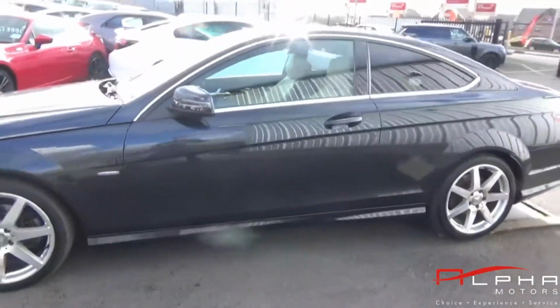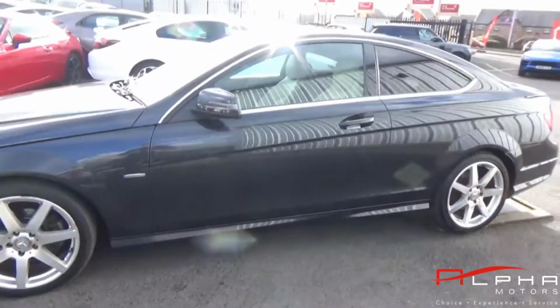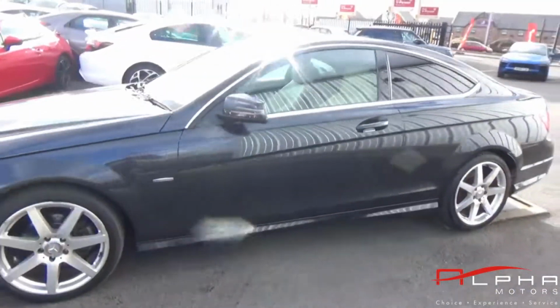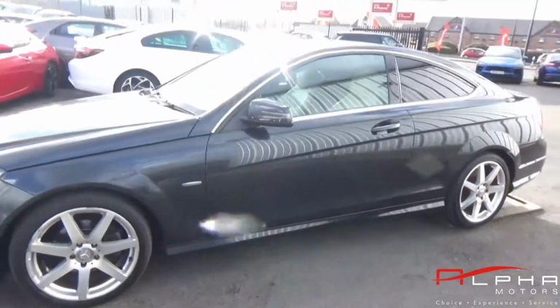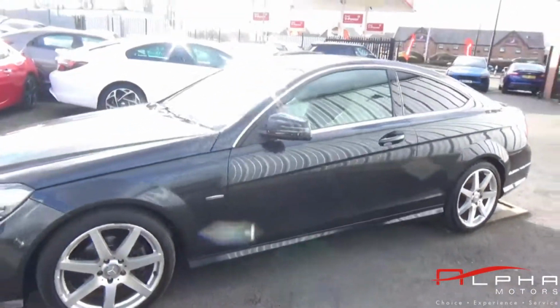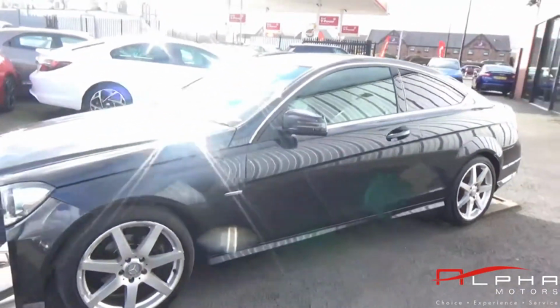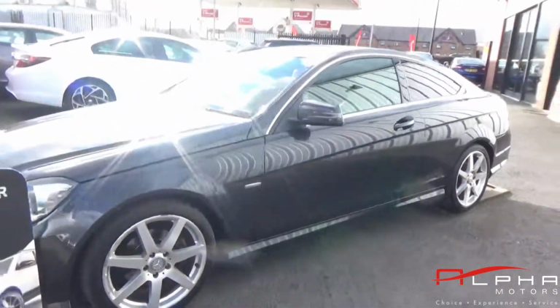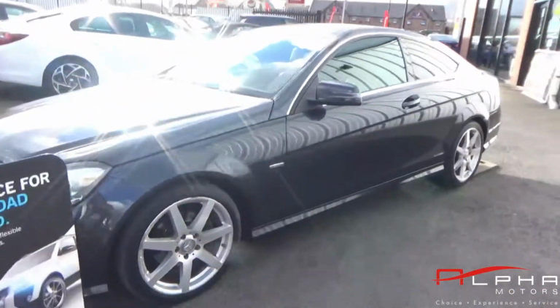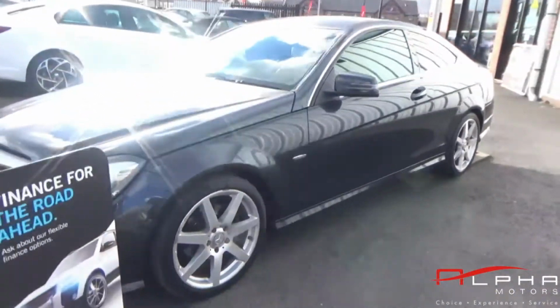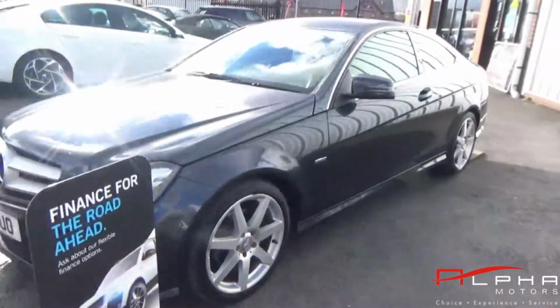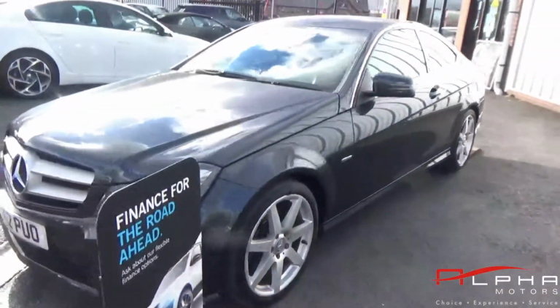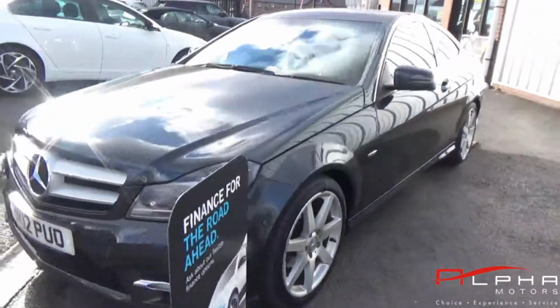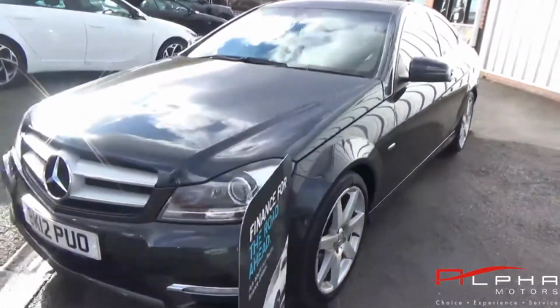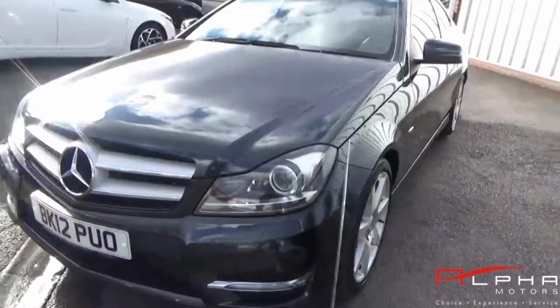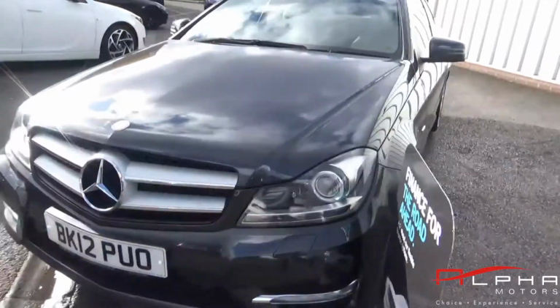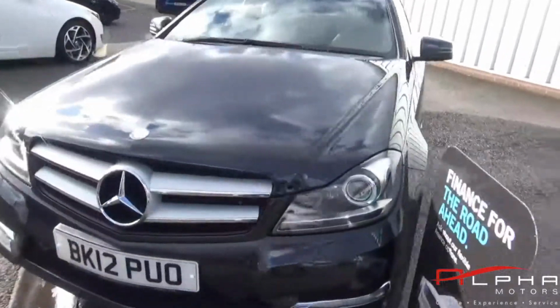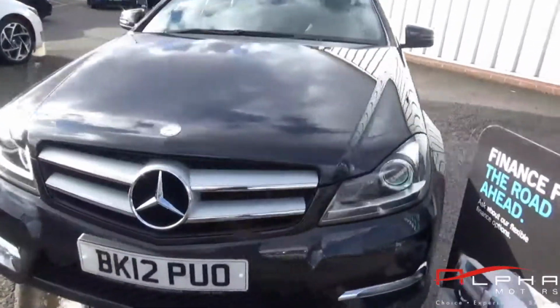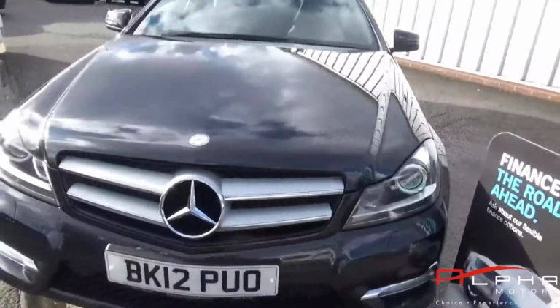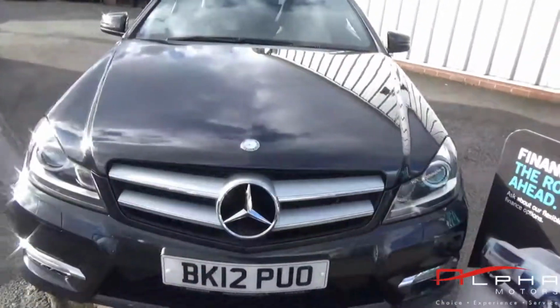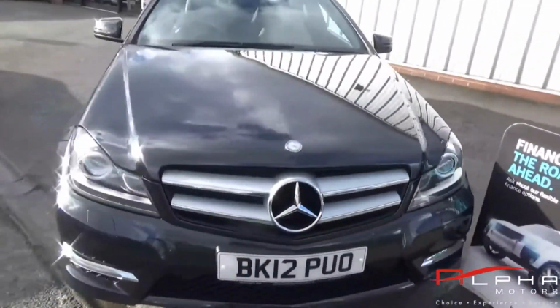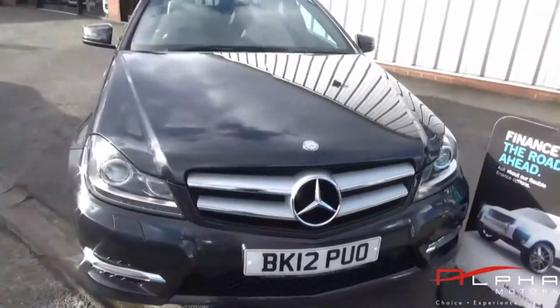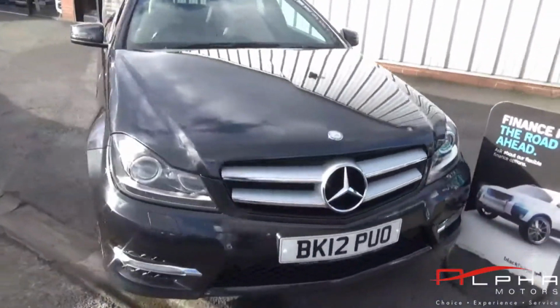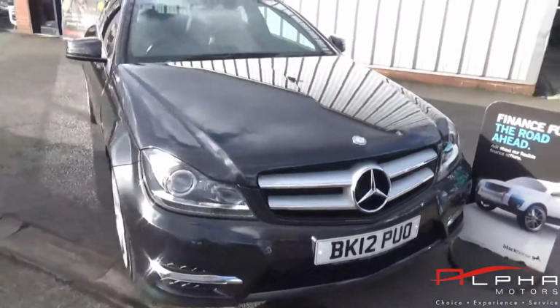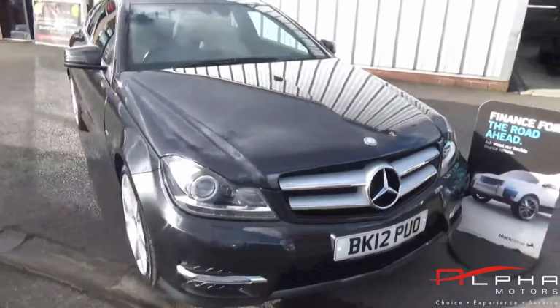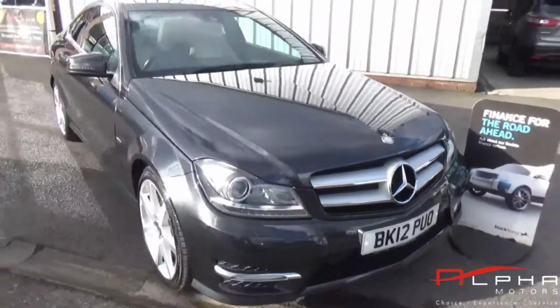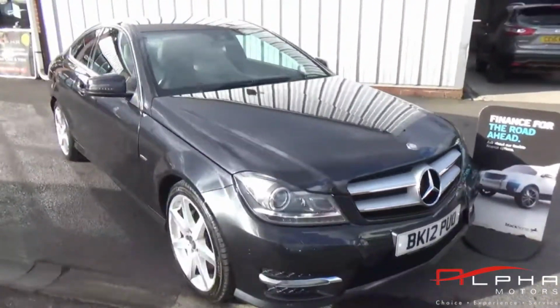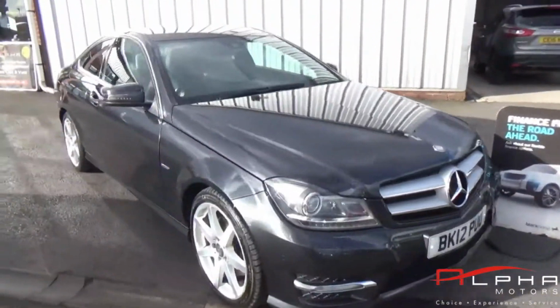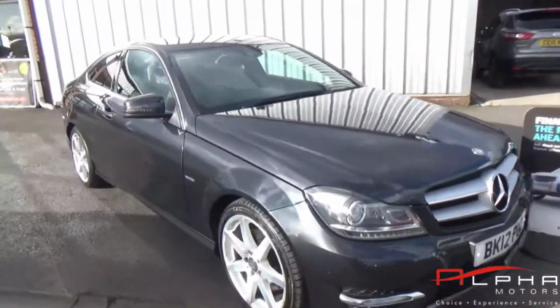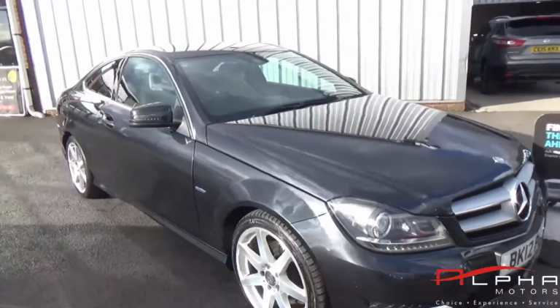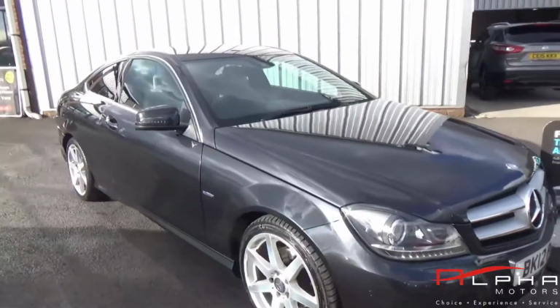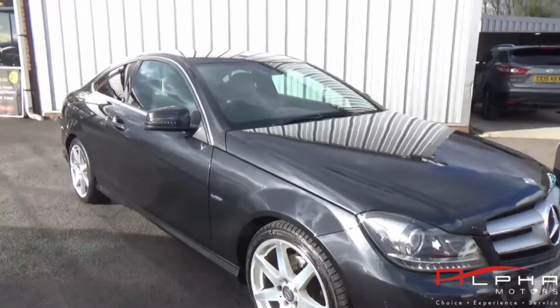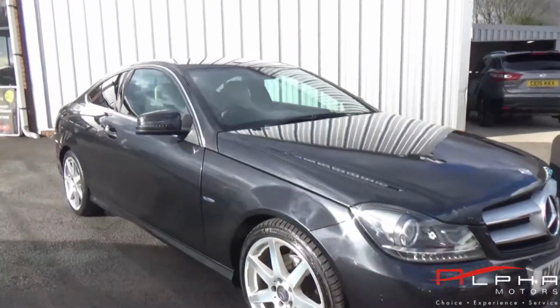It has rear privacy glass, front and rear park assist, and is sitting on a lovely set of 18 inch AMG alloy wheels.